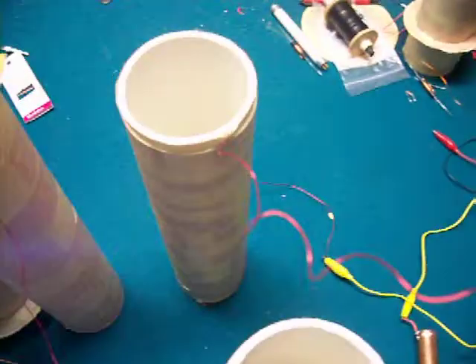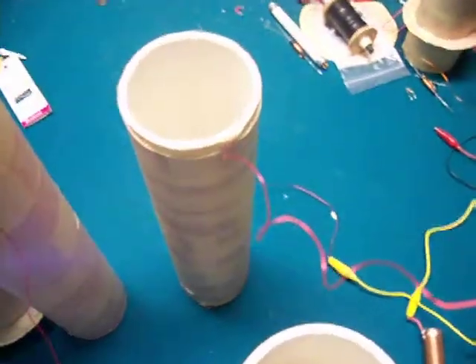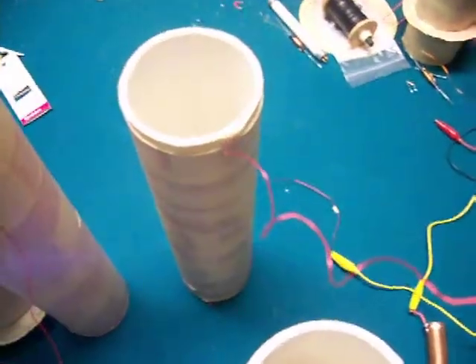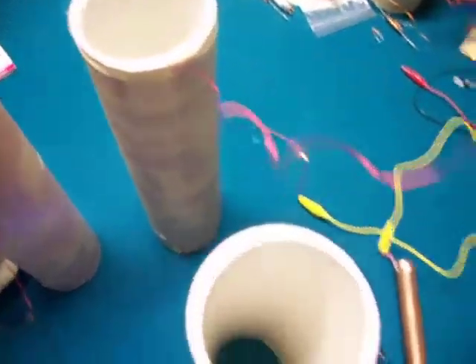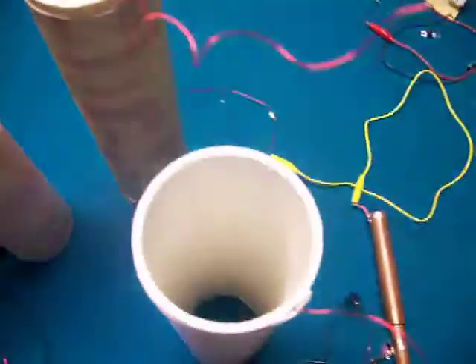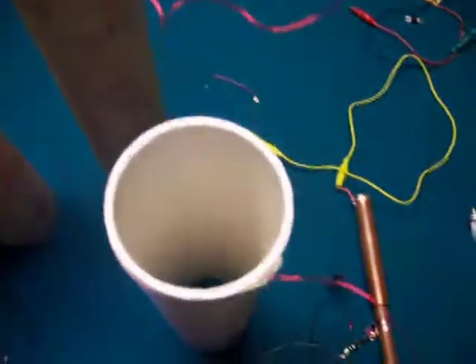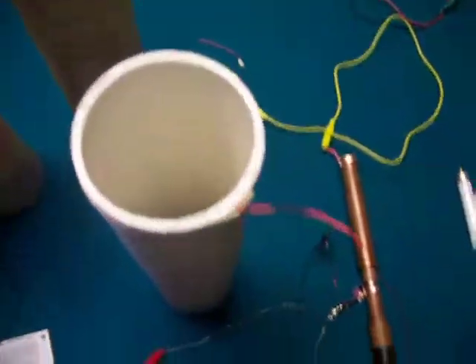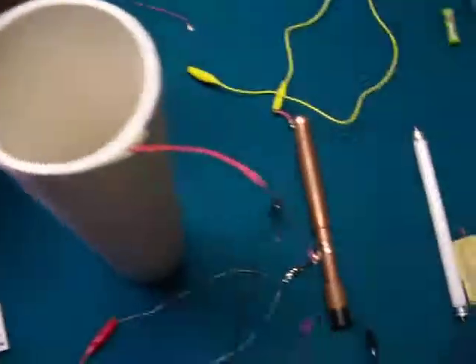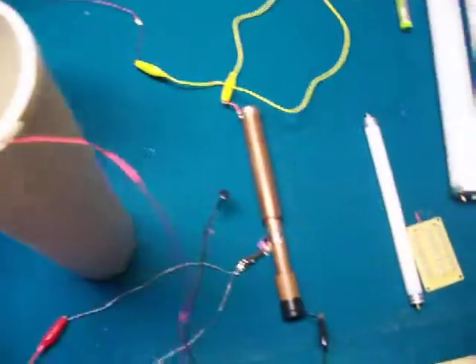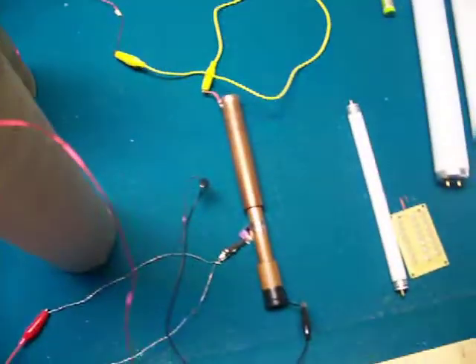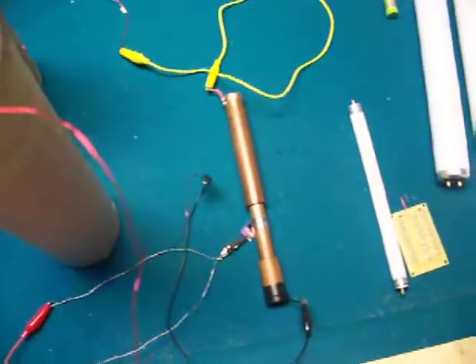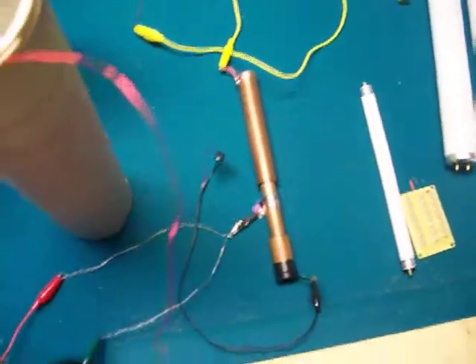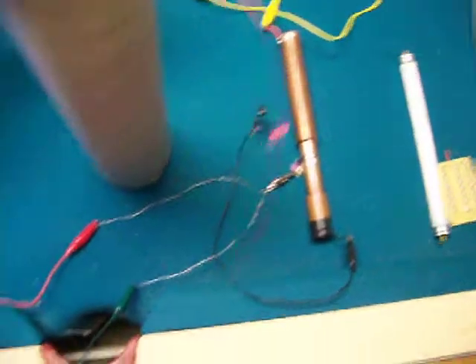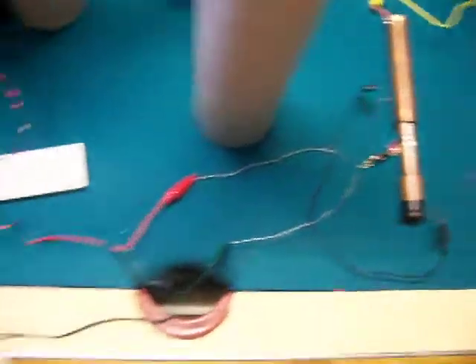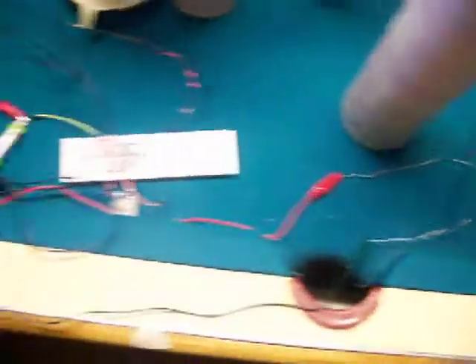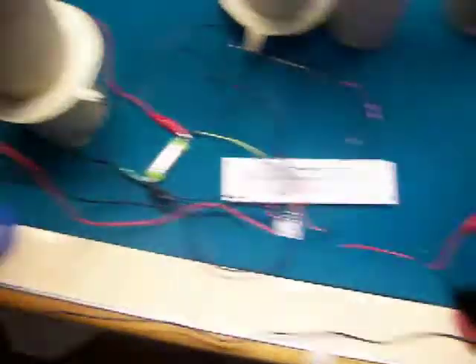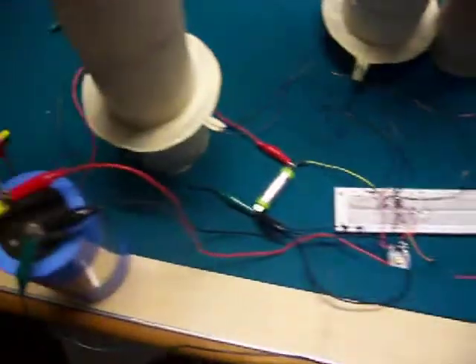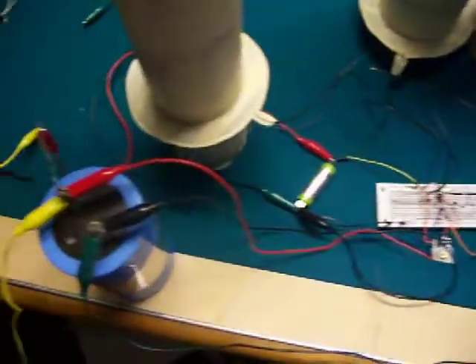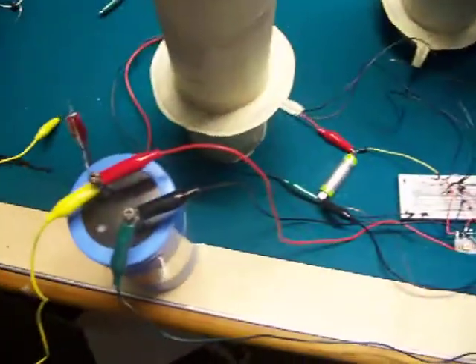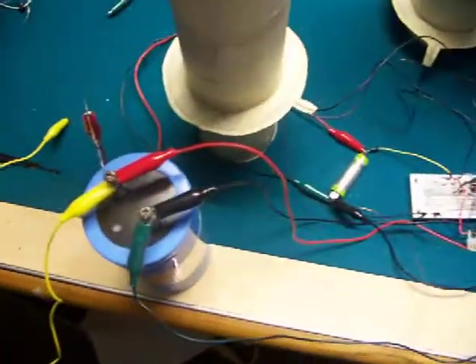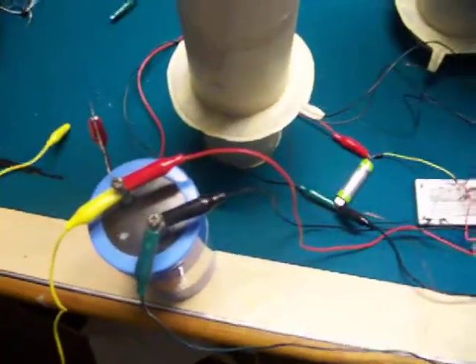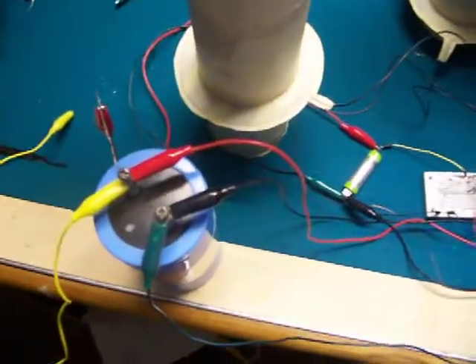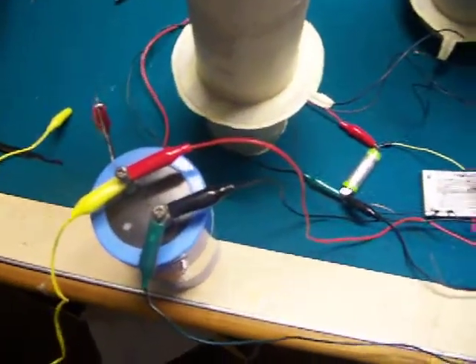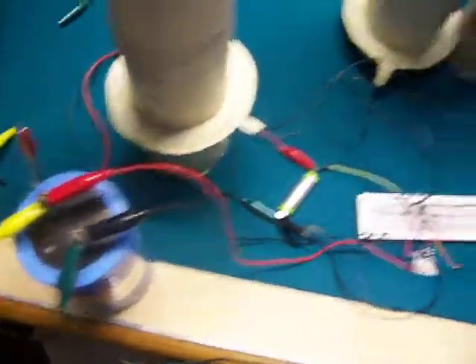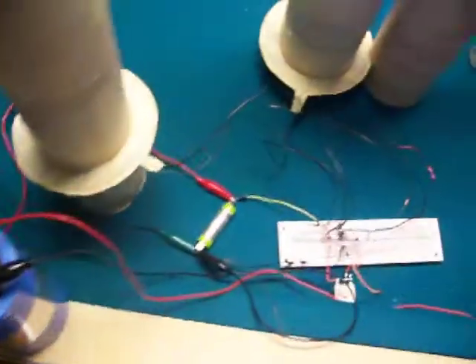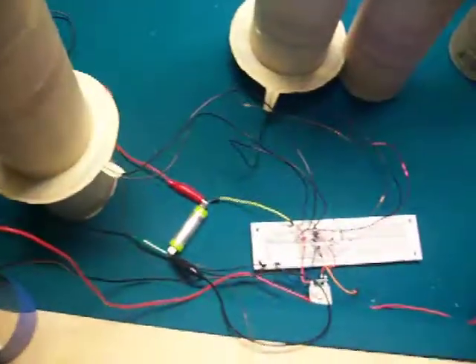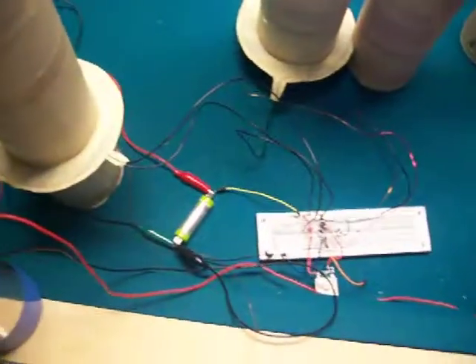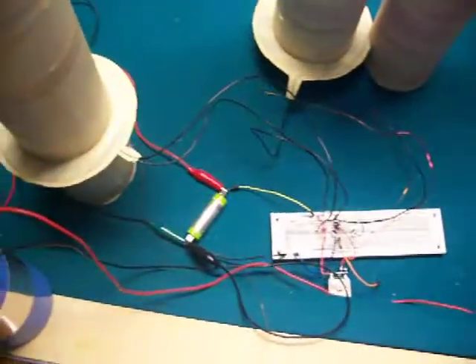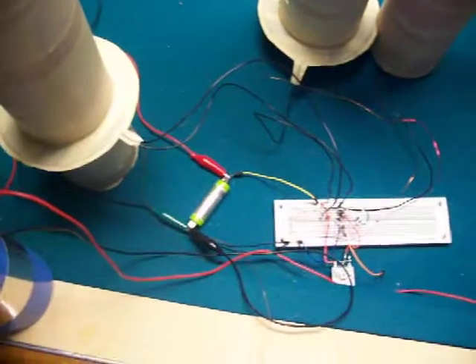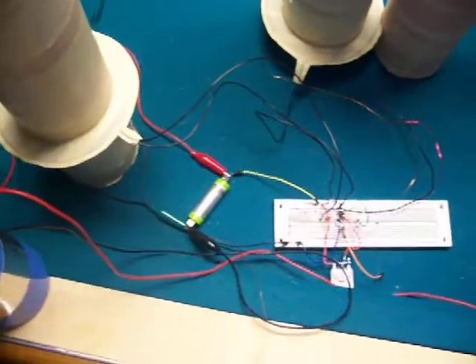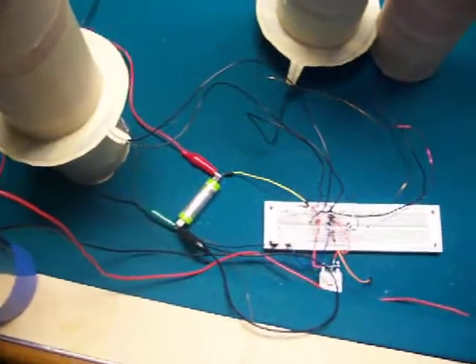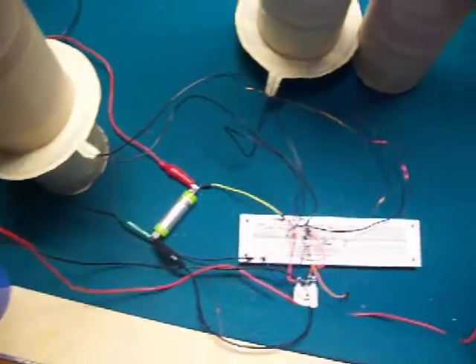I also have two other coils connected to an S gate that's going to this capacitor, which goes back down to the run battery.